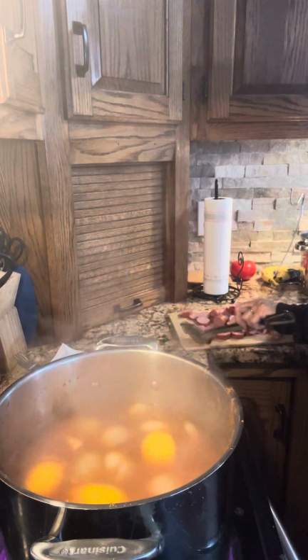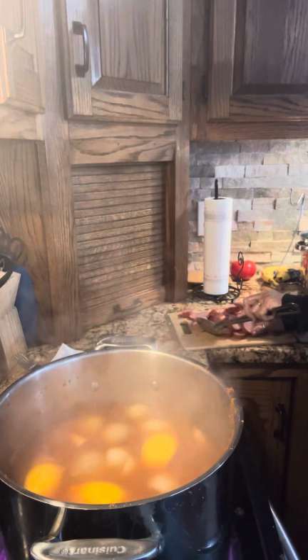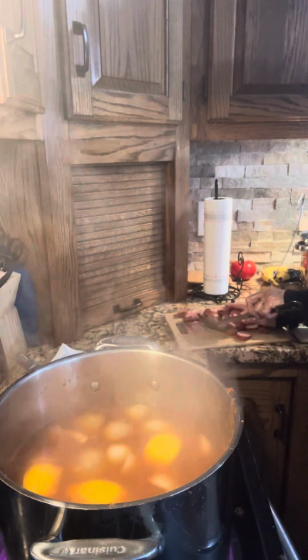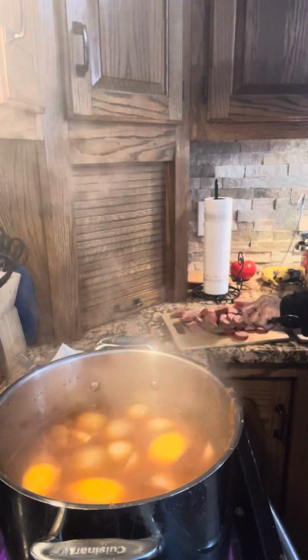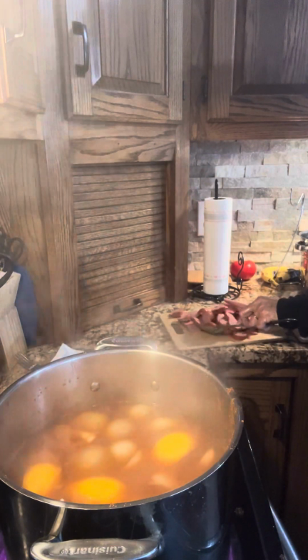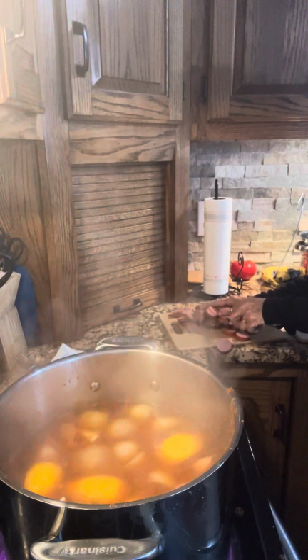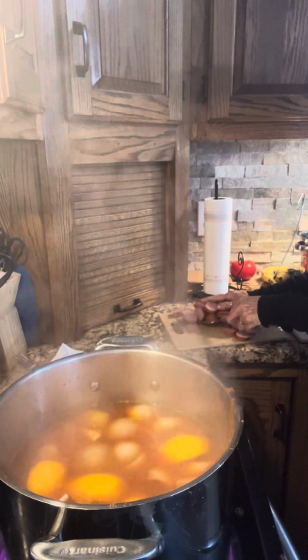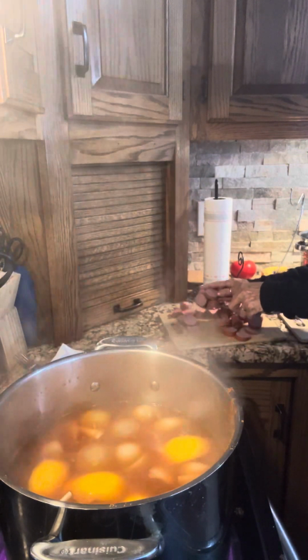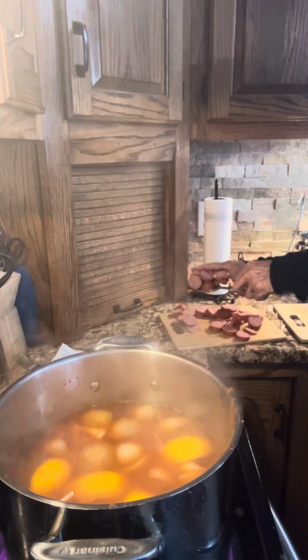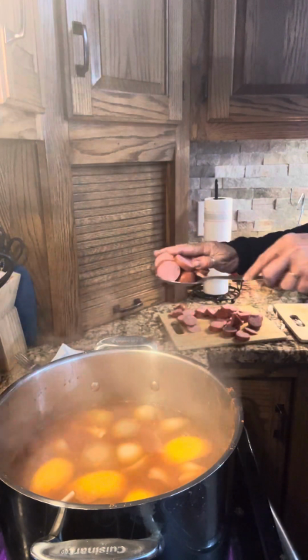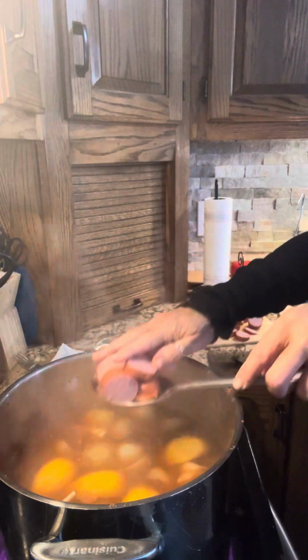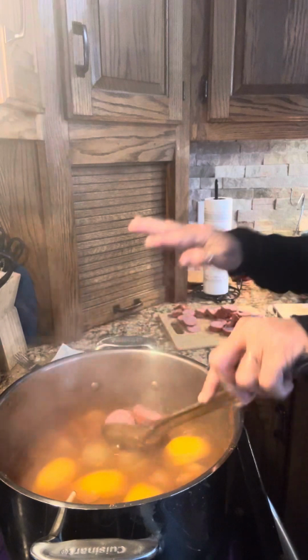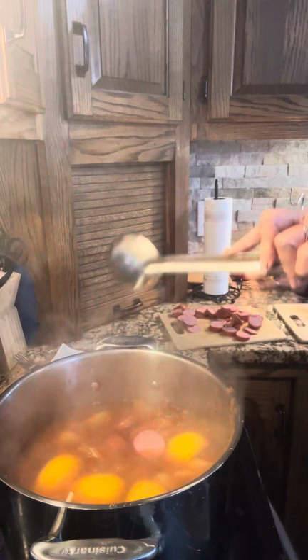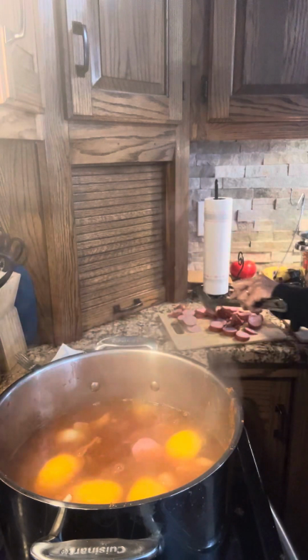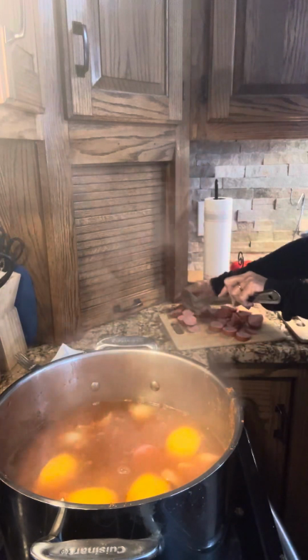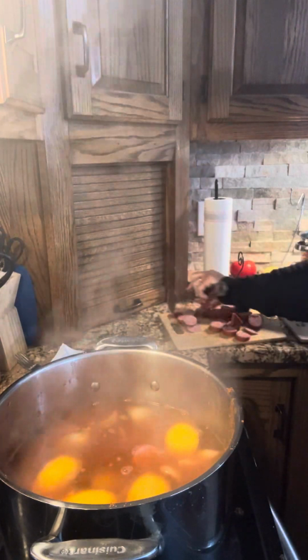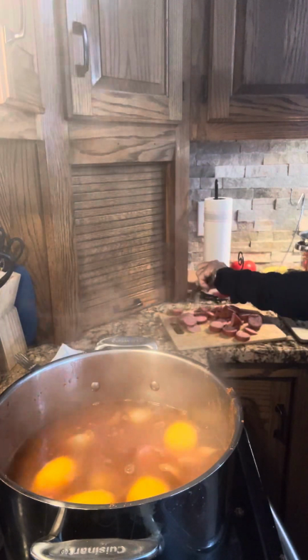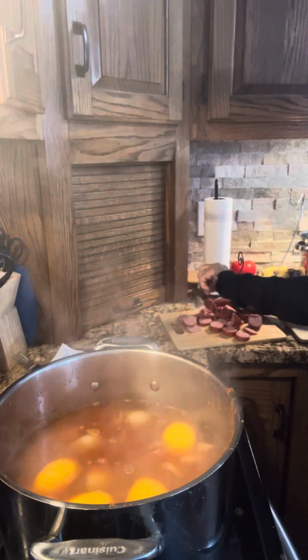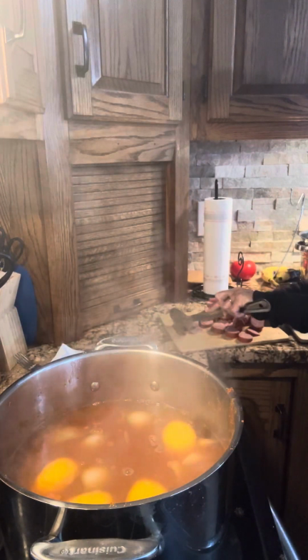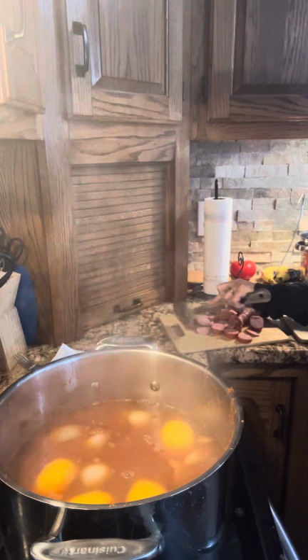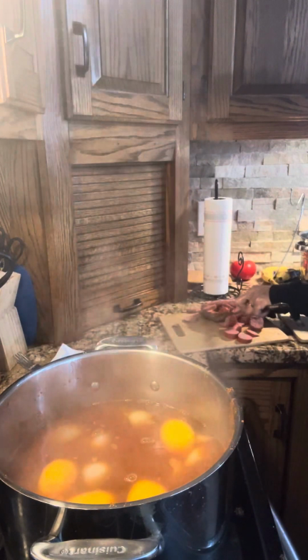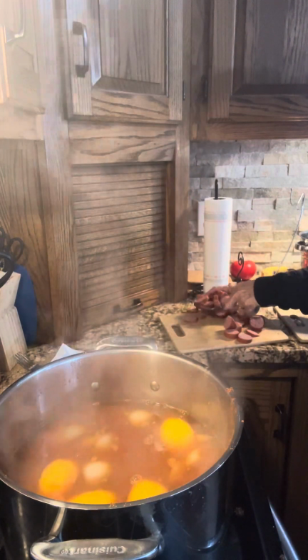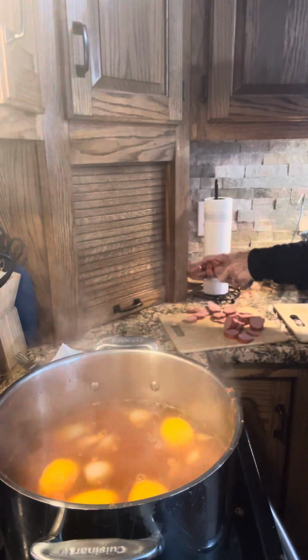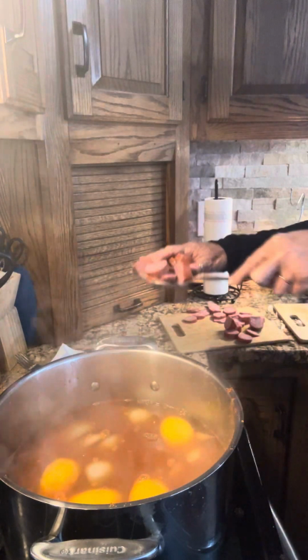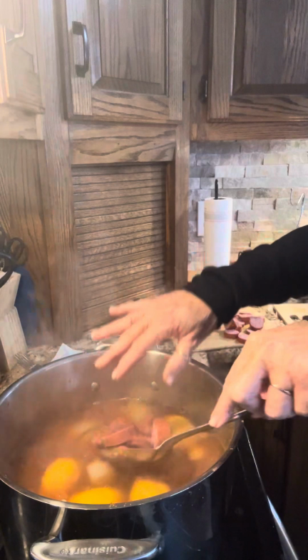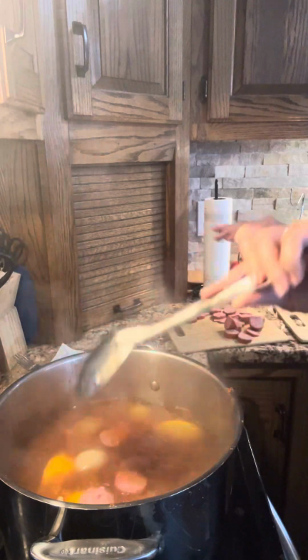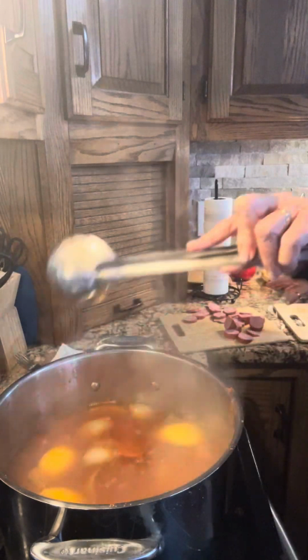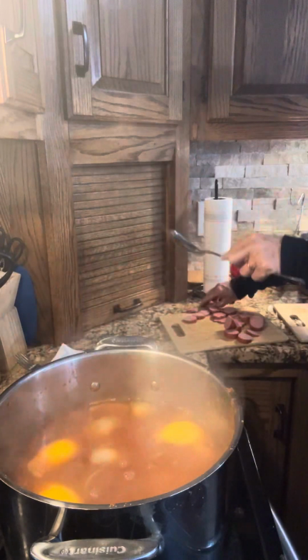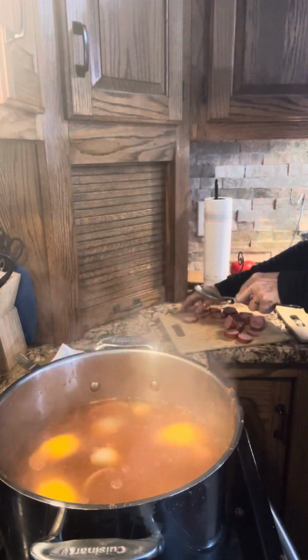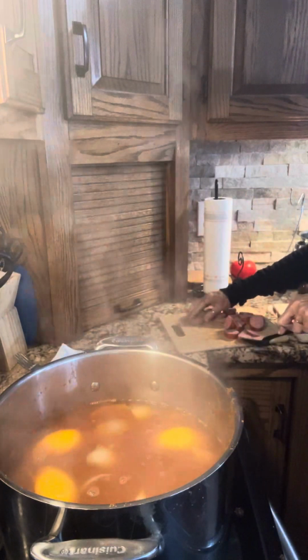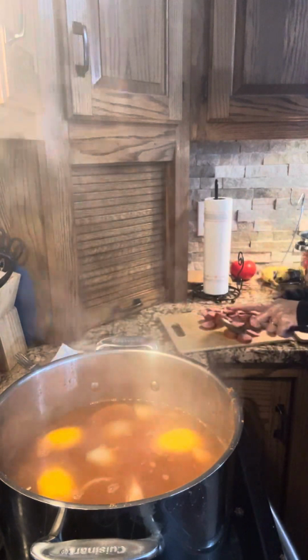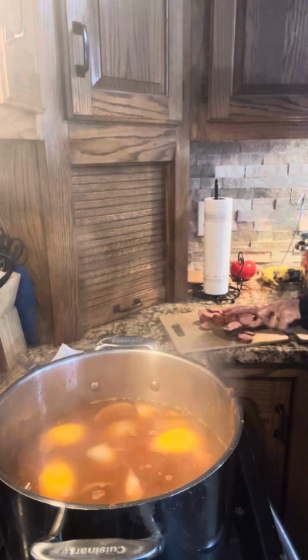We got those and now we are also going to add this — it's already cooked smoked turkey sausage. Already been cooked, but this is just going to let all that seasoning get absorbed into that sausage too.